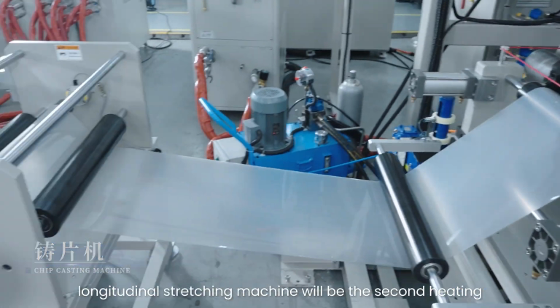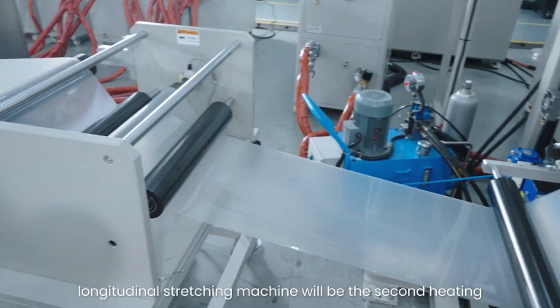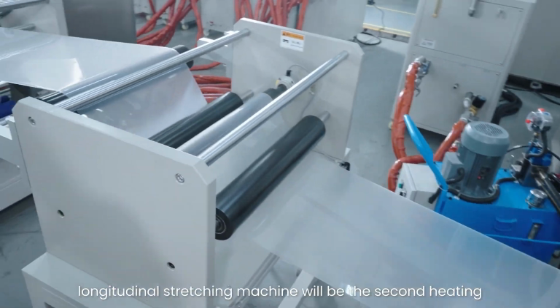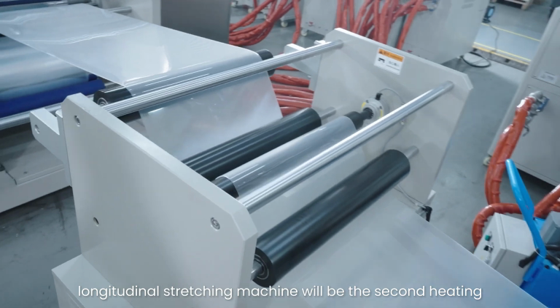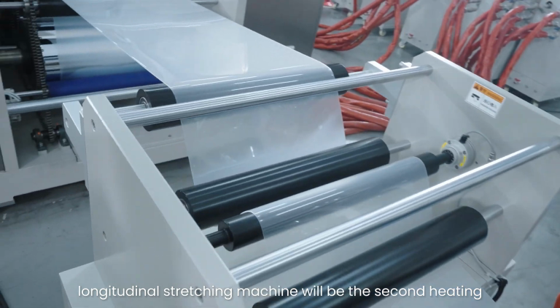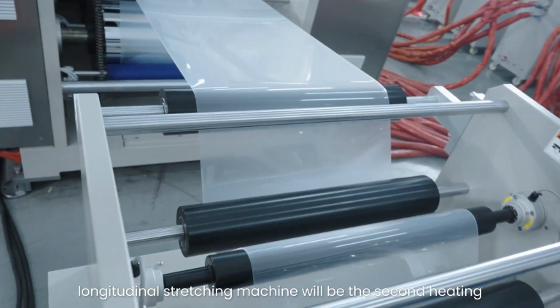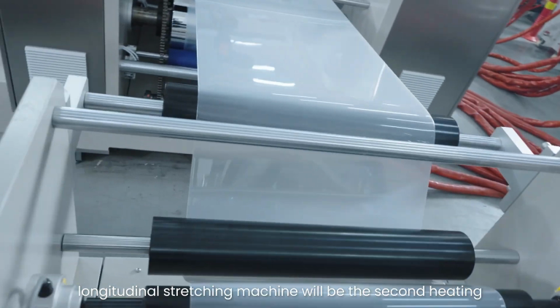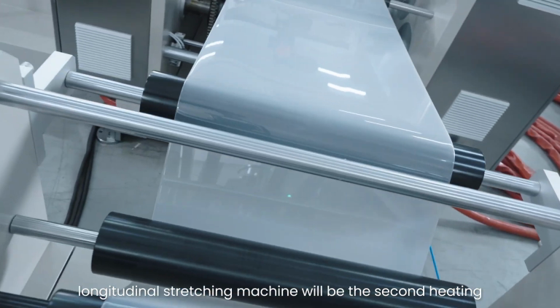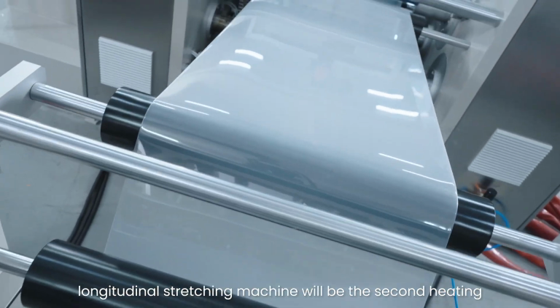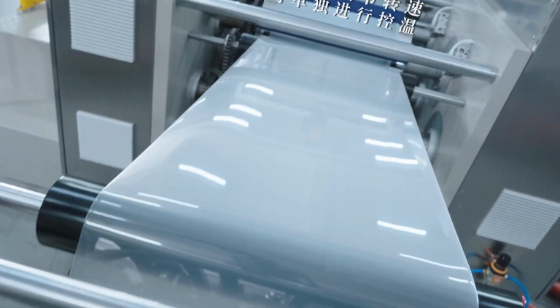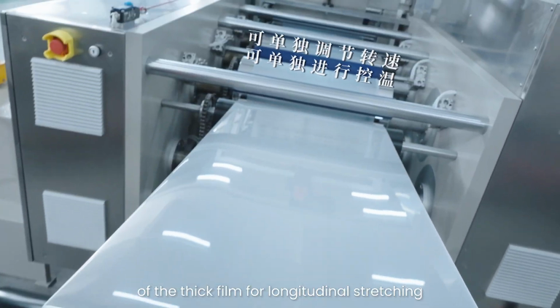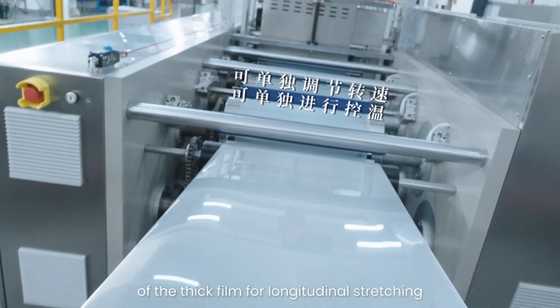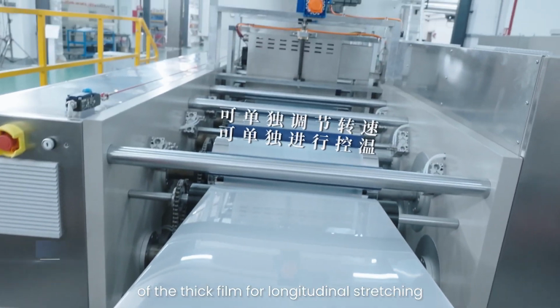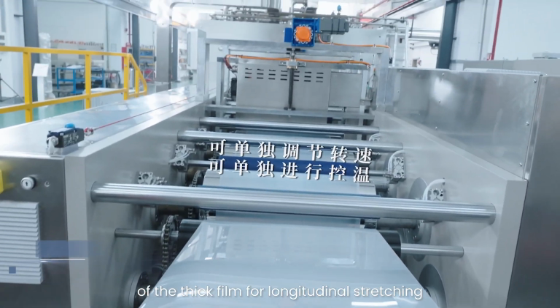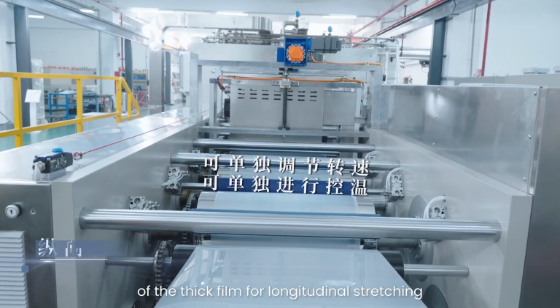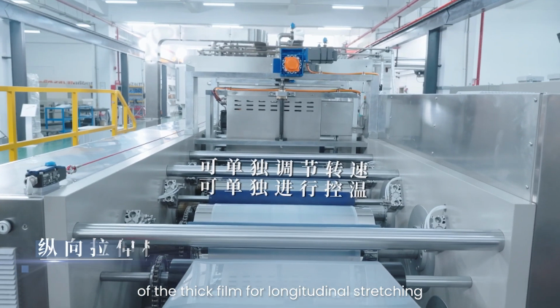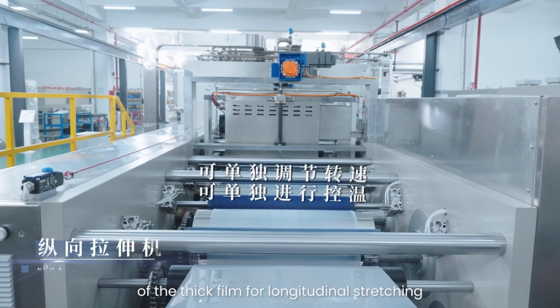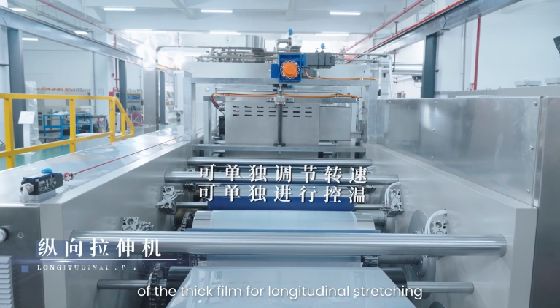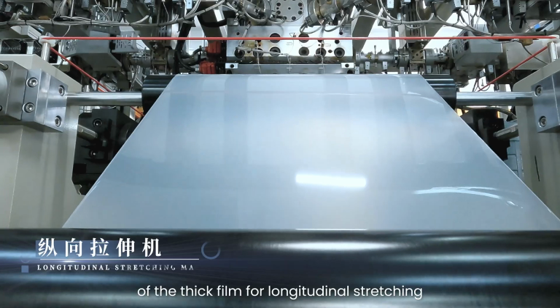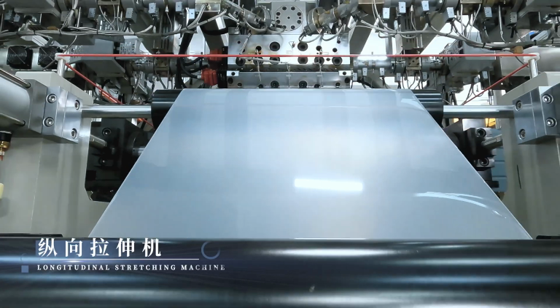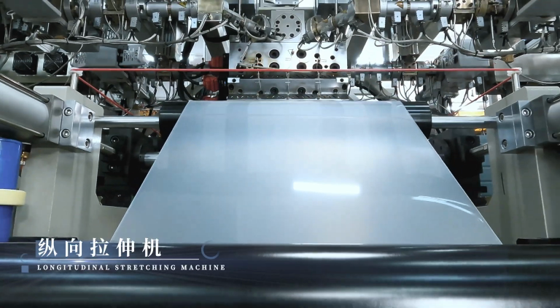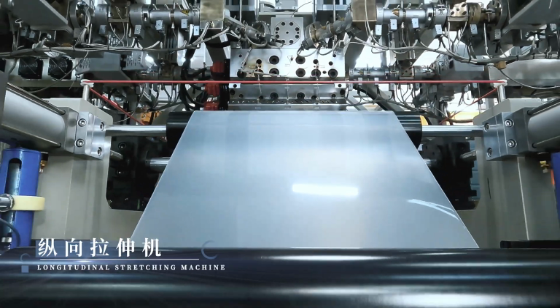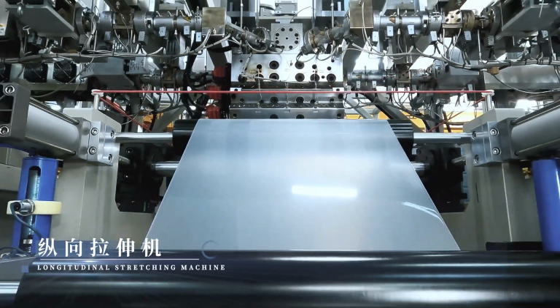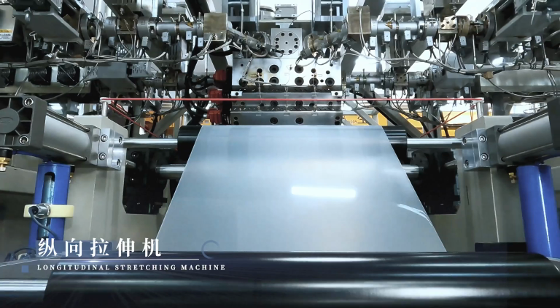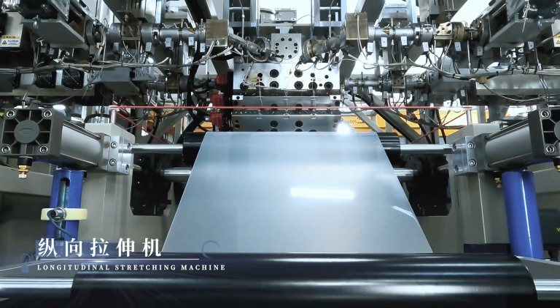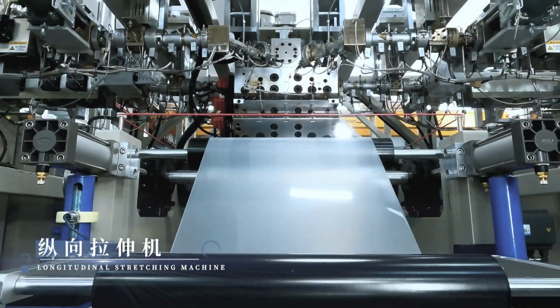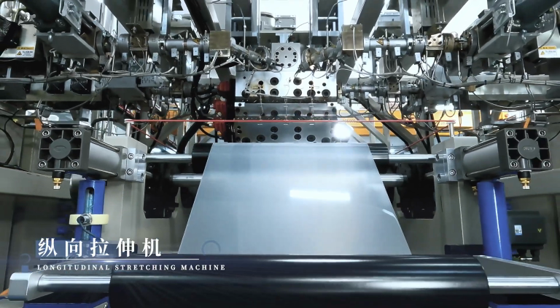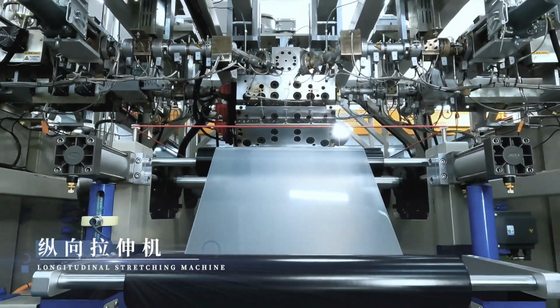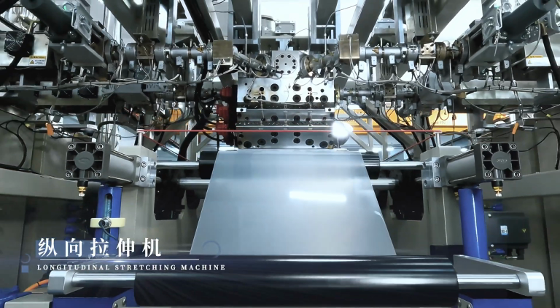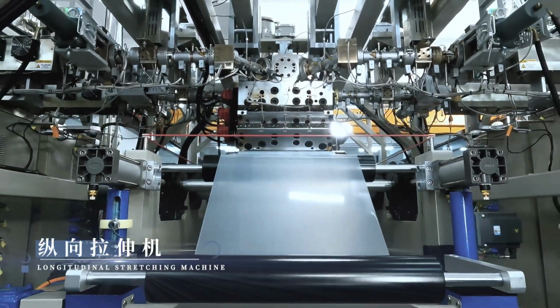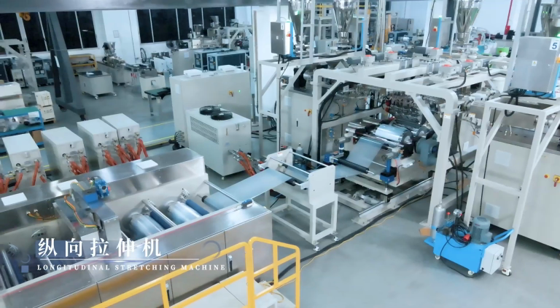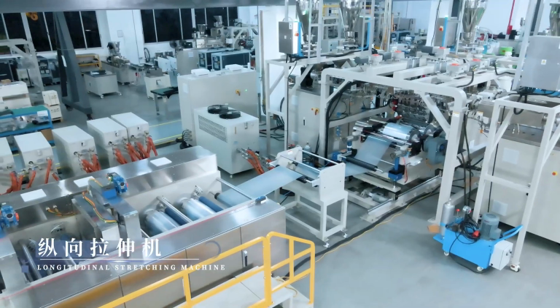The longitudinal stretching machine will perform a second heating of the thick film for longitudinal stretching.